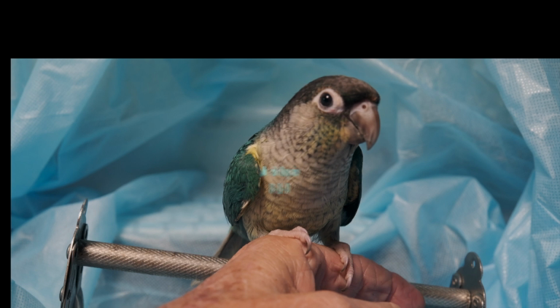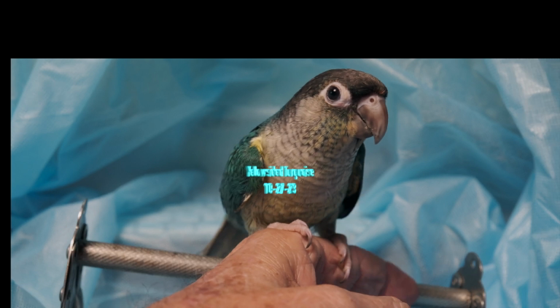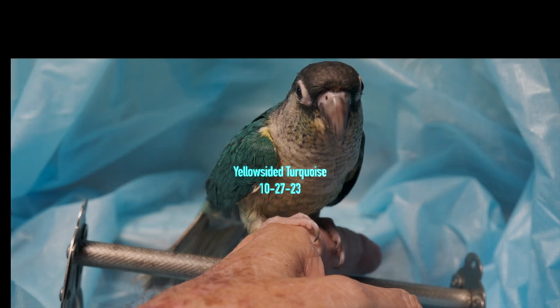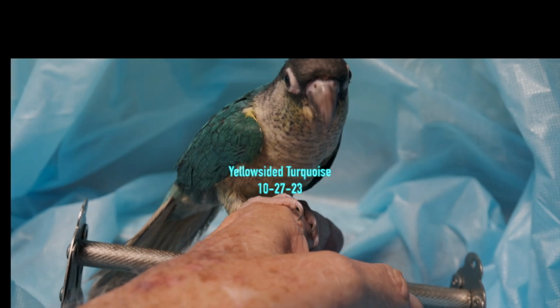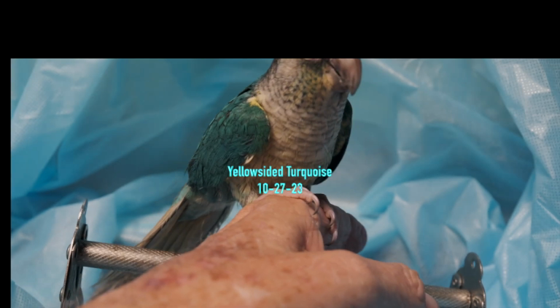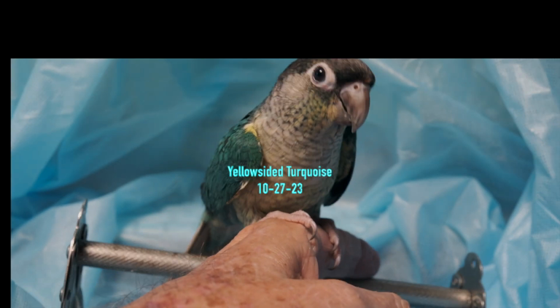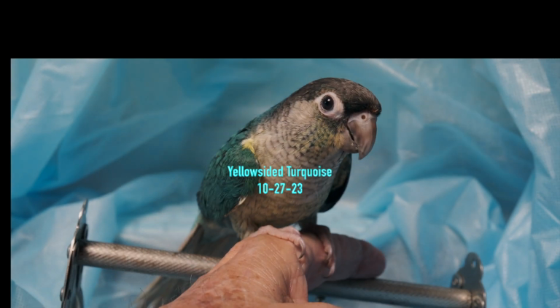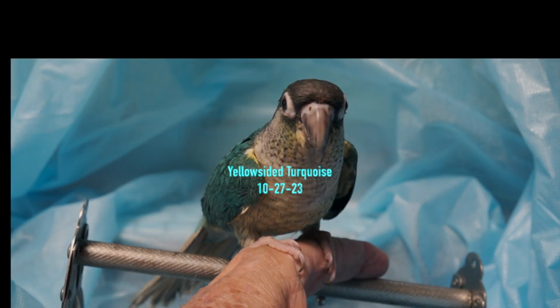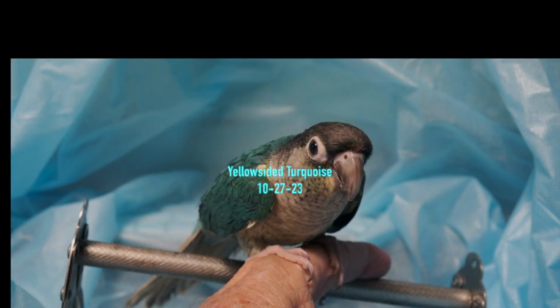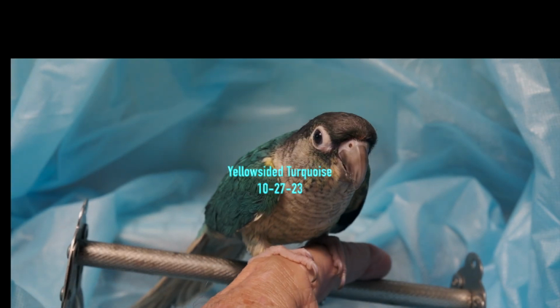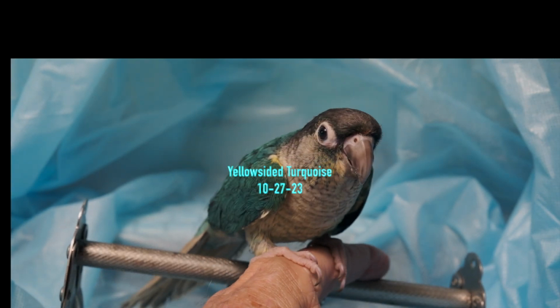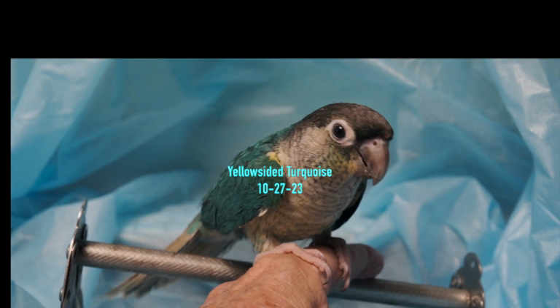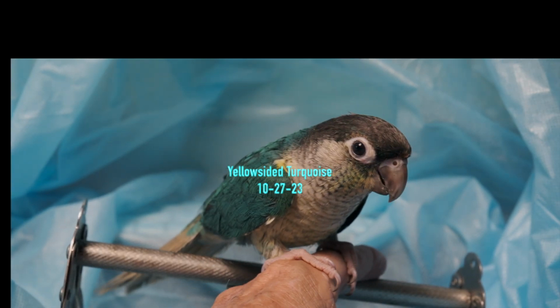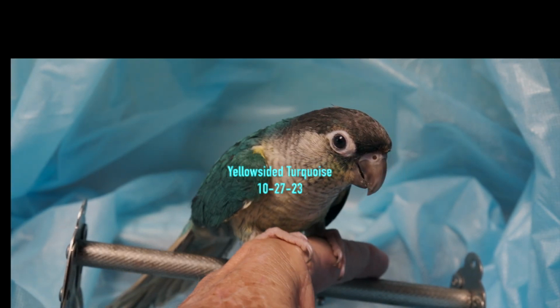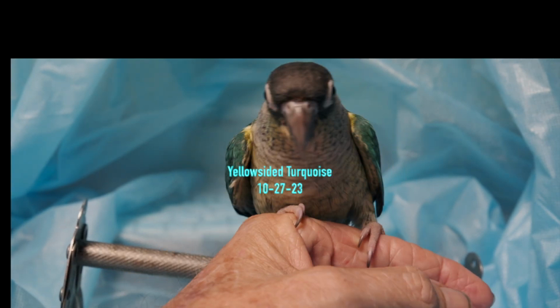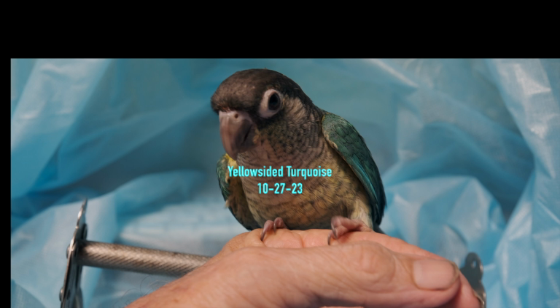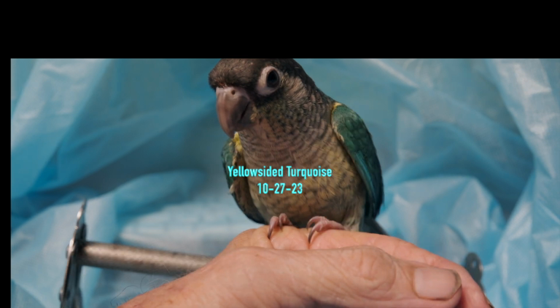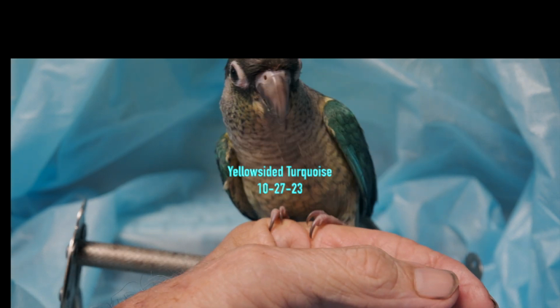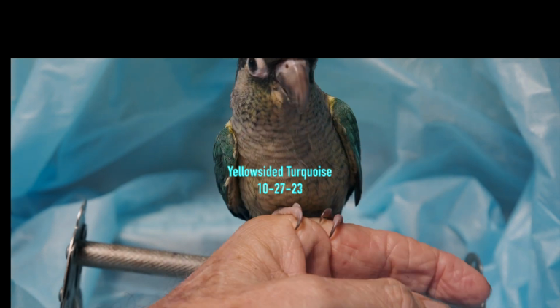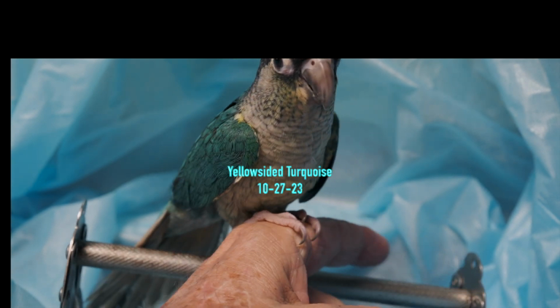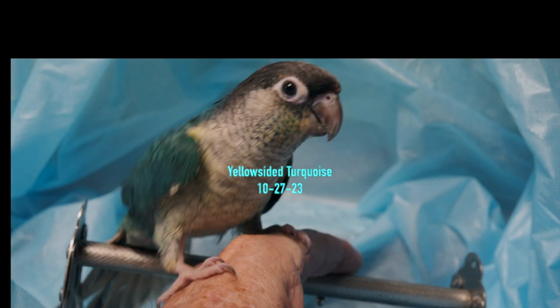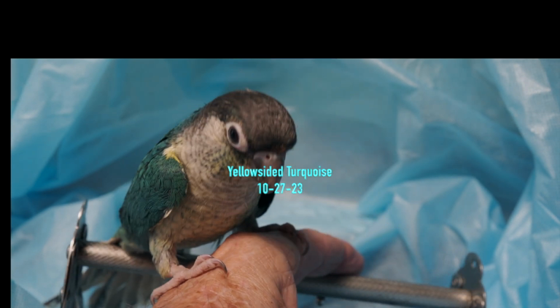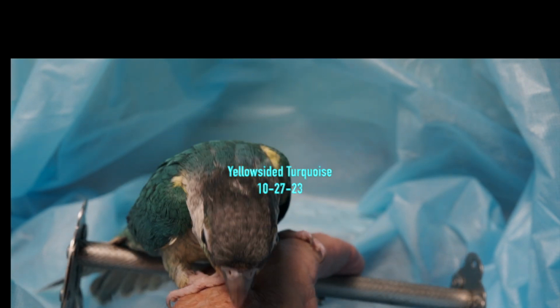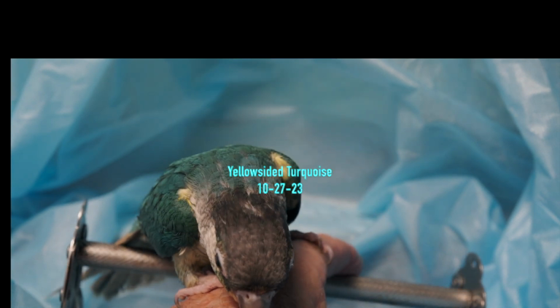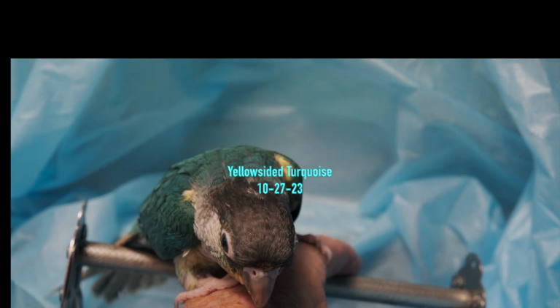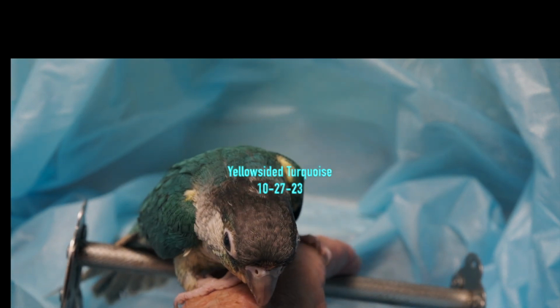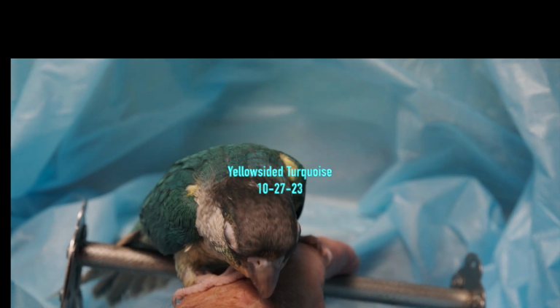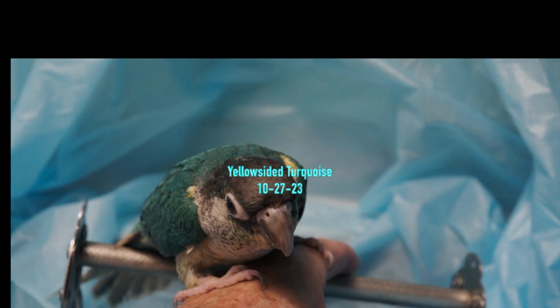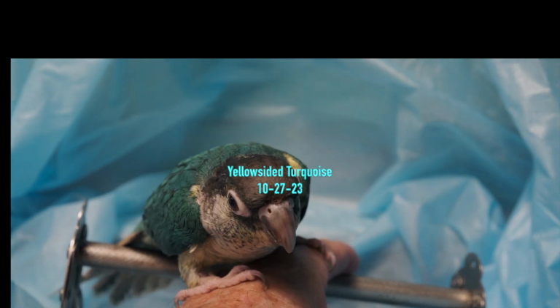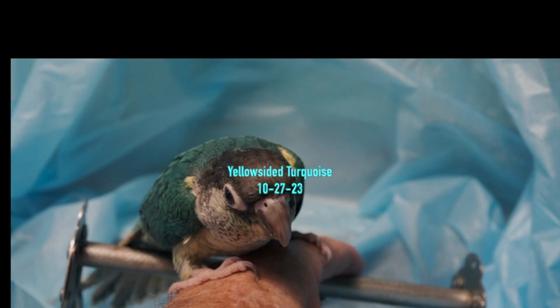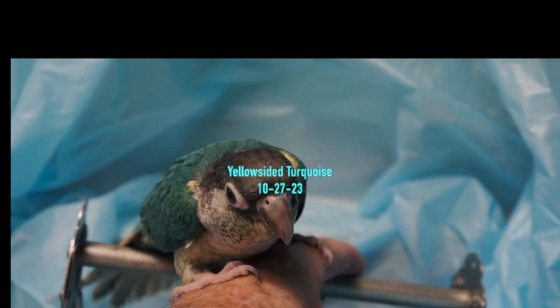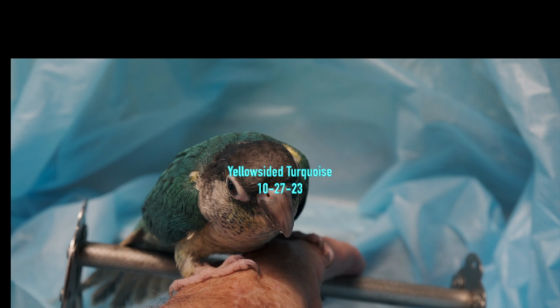Yellow-sided turquoise green cheek, totally weaned, sweet bird, goes to pretty much anybody. If you're interested, let us know.